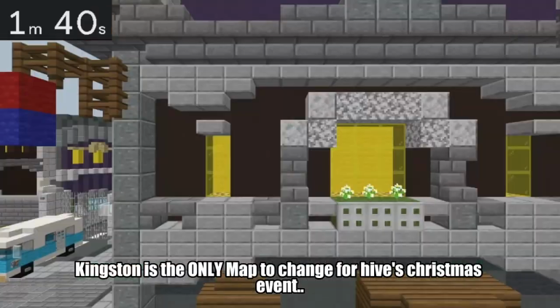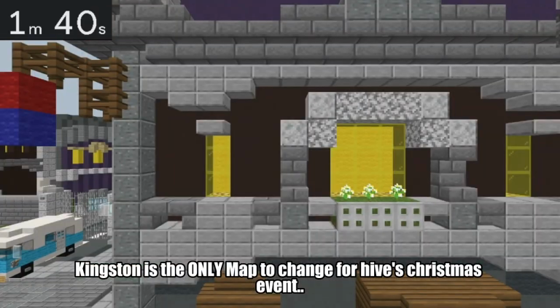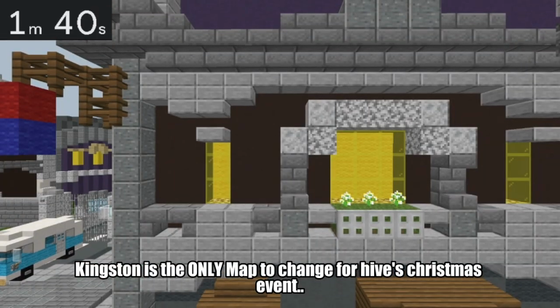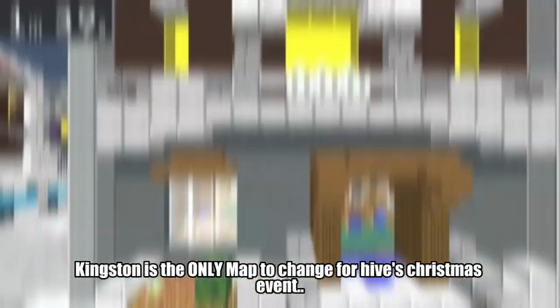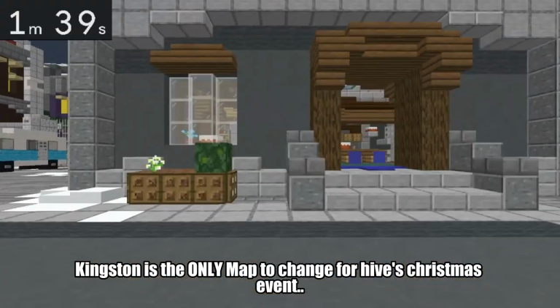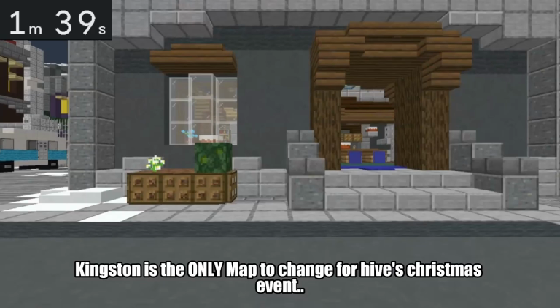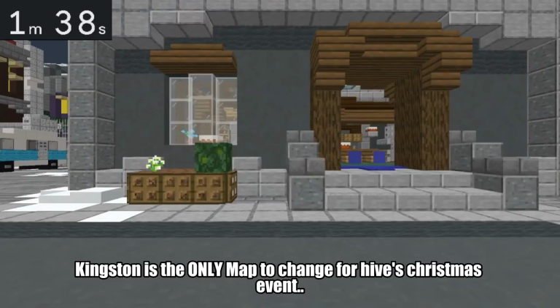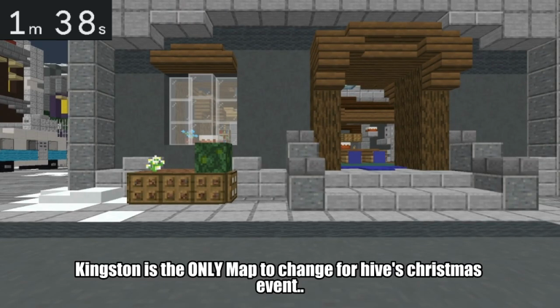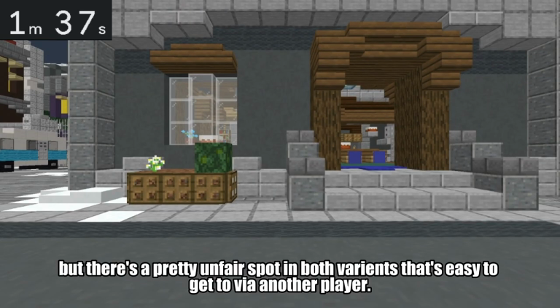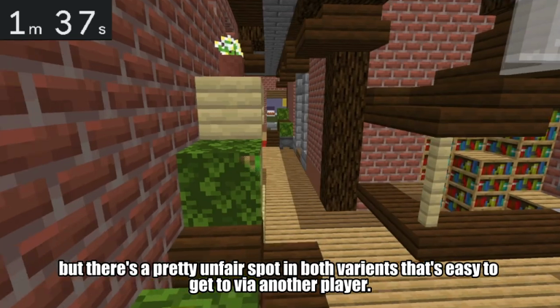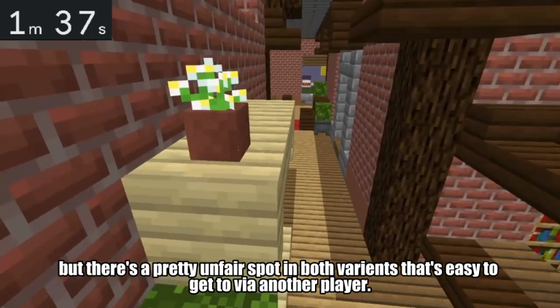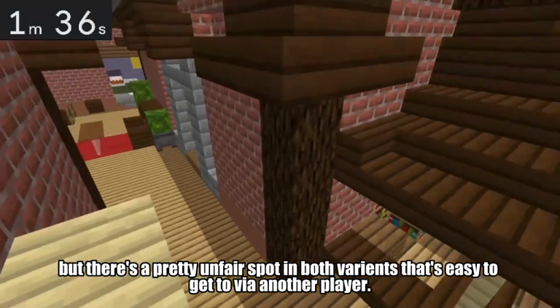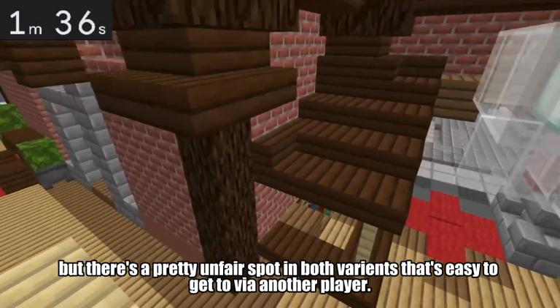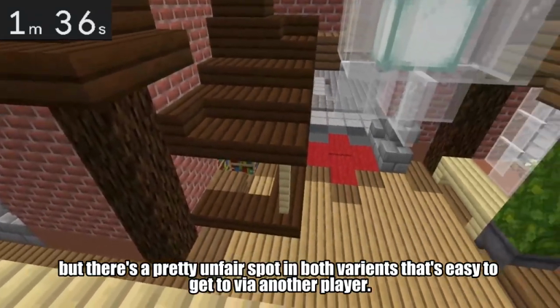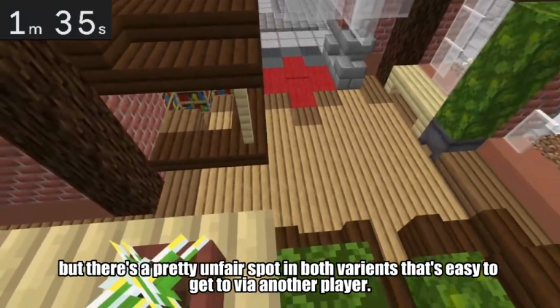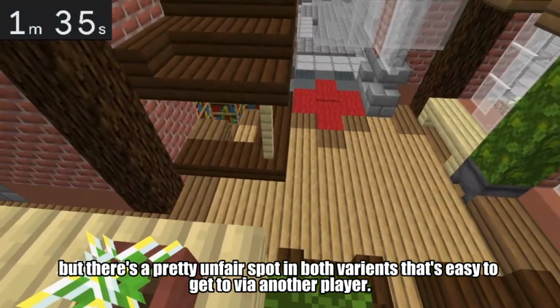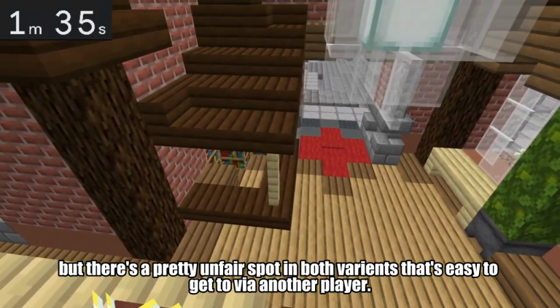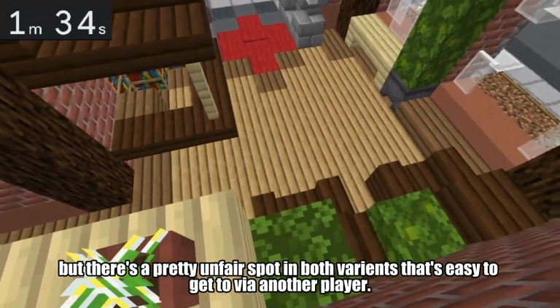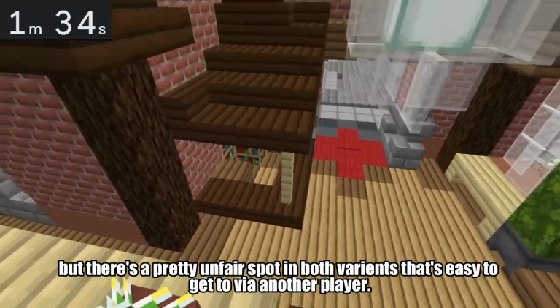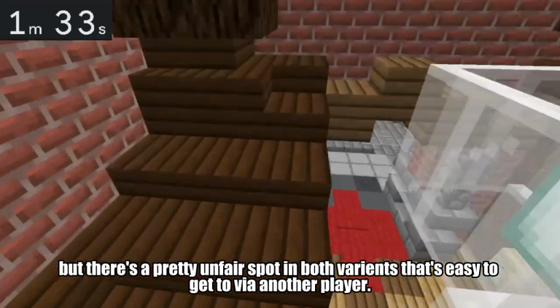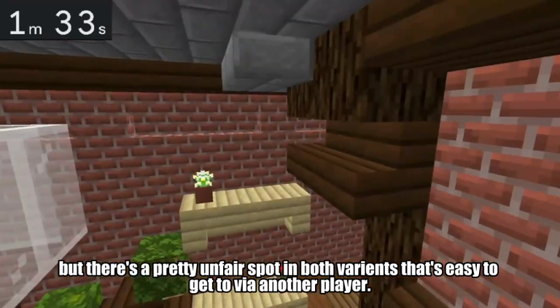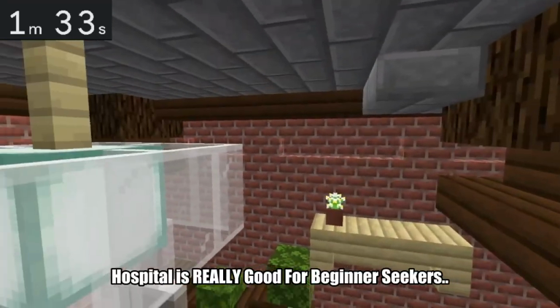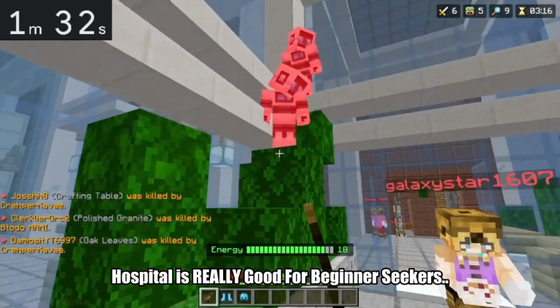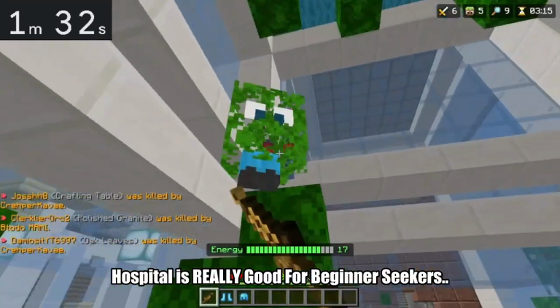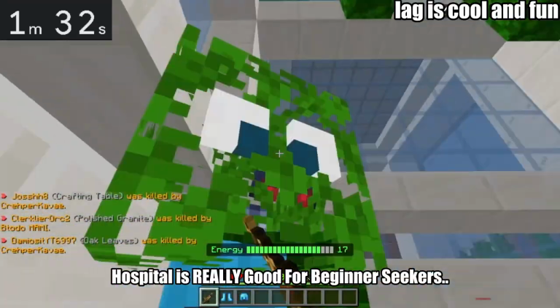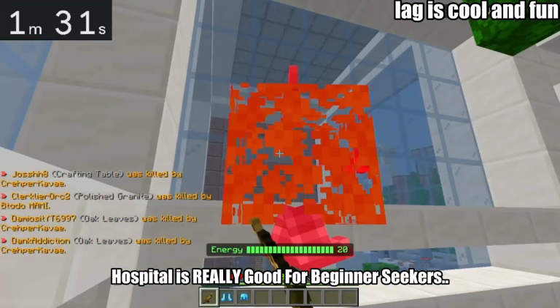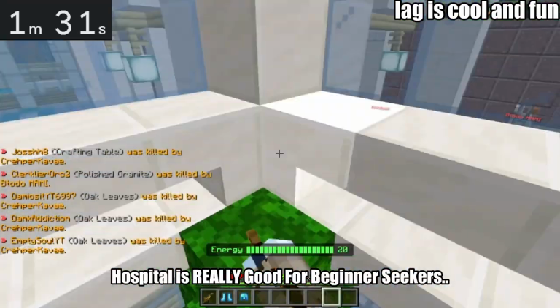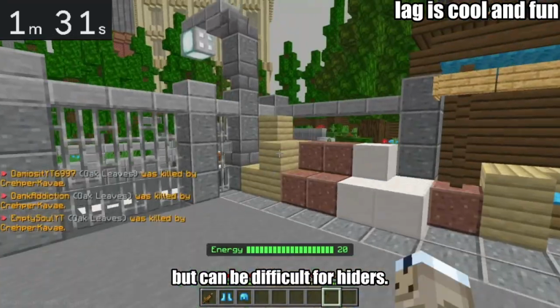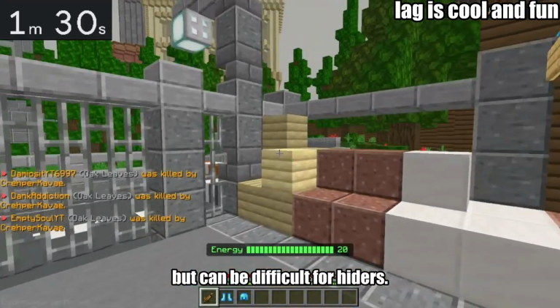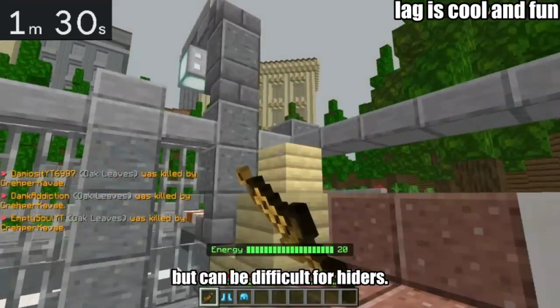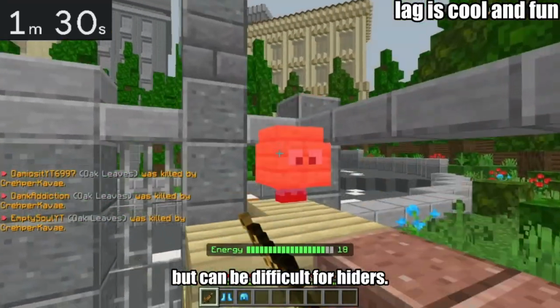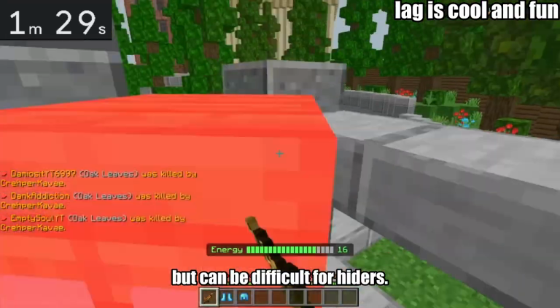Talavera is the only map to change for the Hive's Christmas event, but there's a pretty unfair spot in both variants that is easy to get to via another player. Hospital is really good for Brigadier Seekers, but can be very difficult for Hiders.